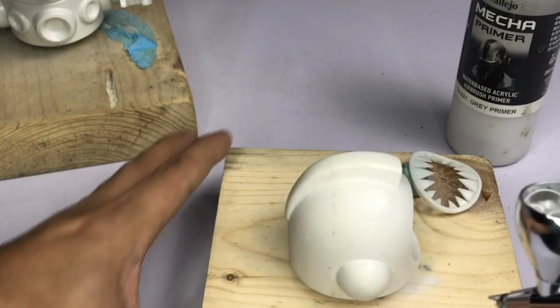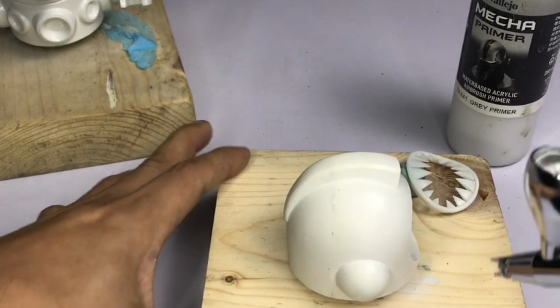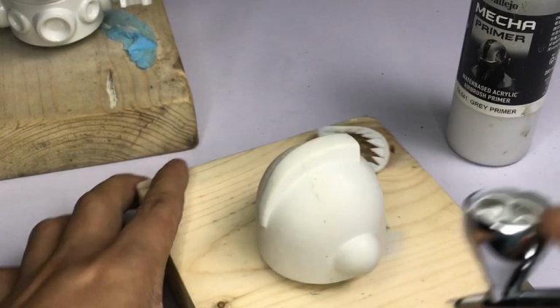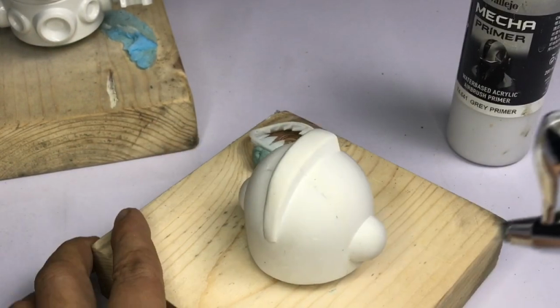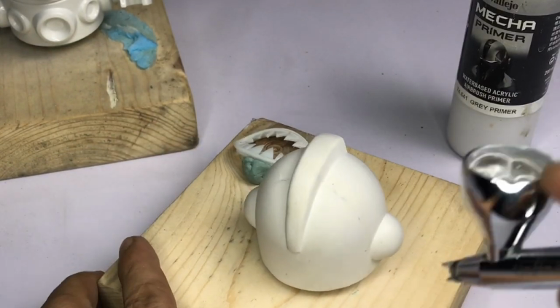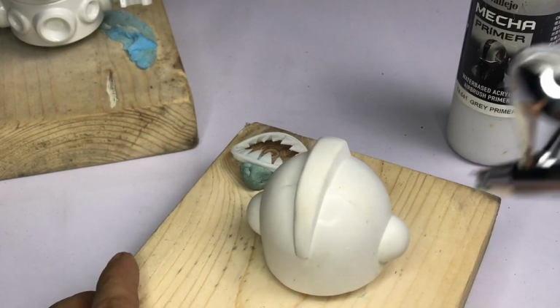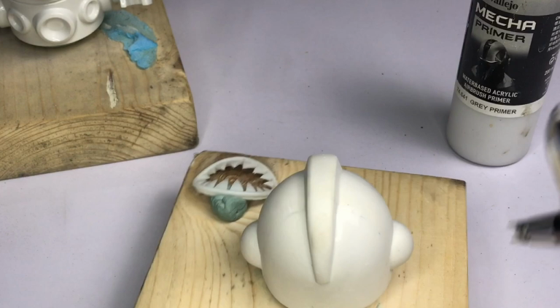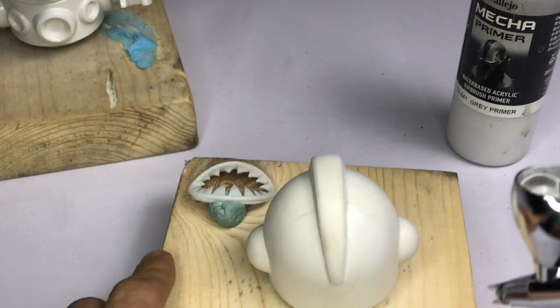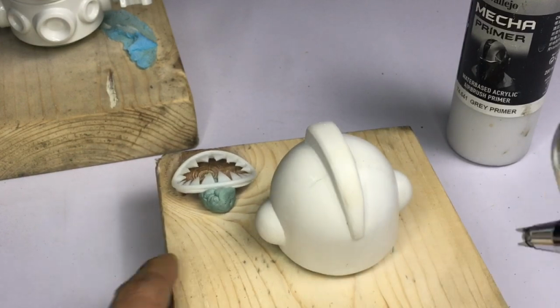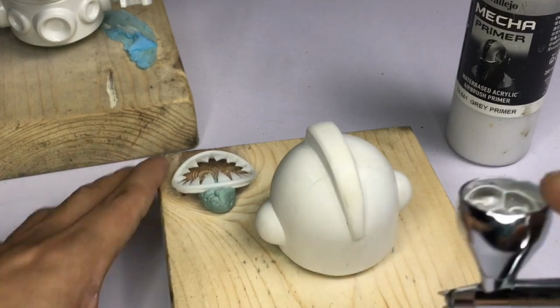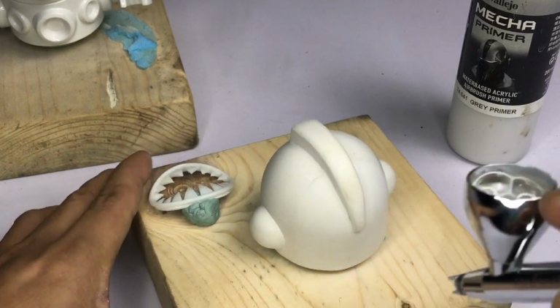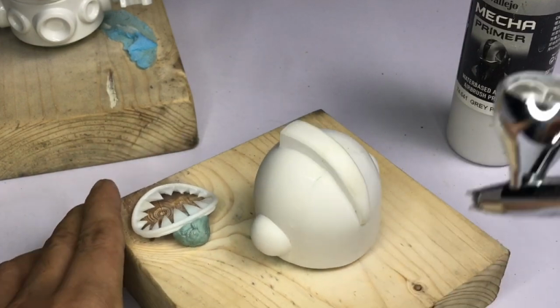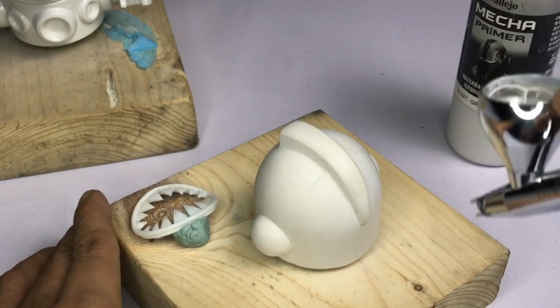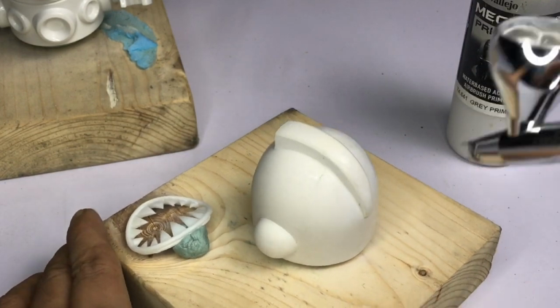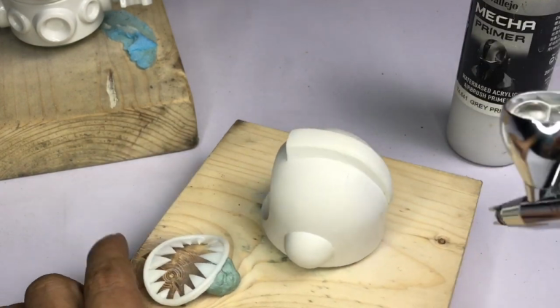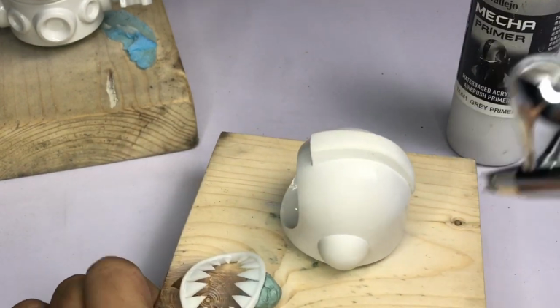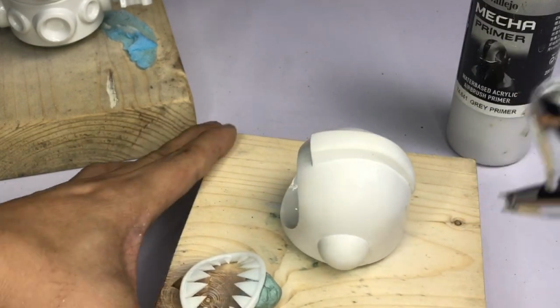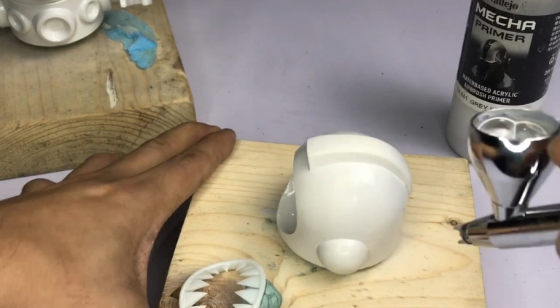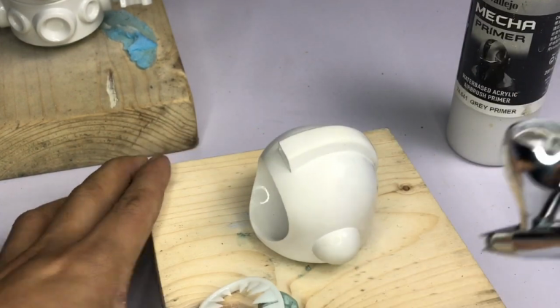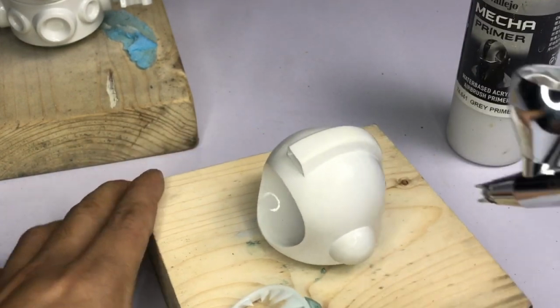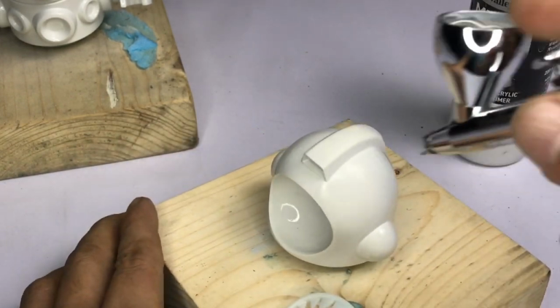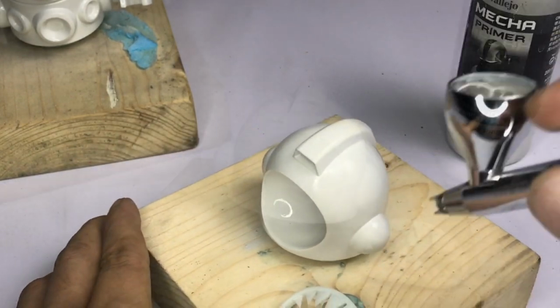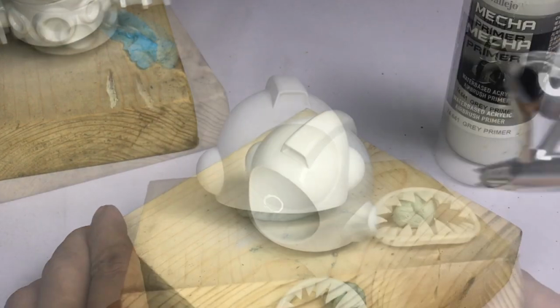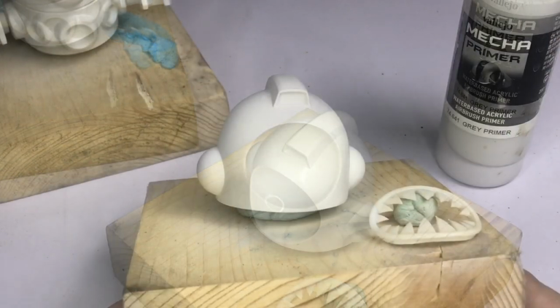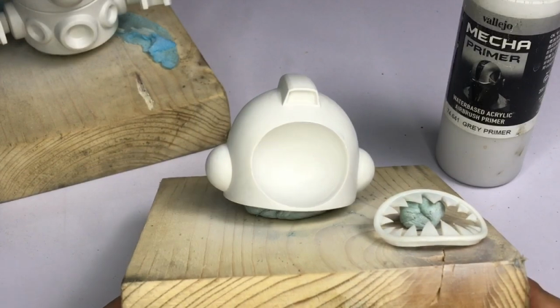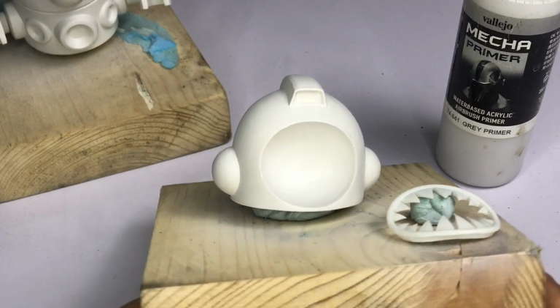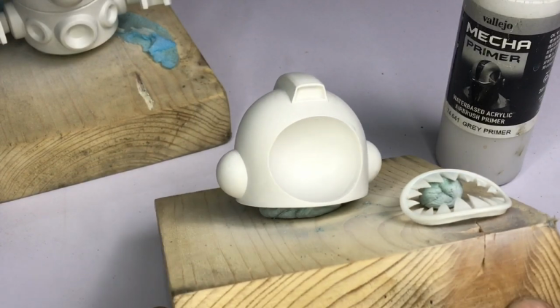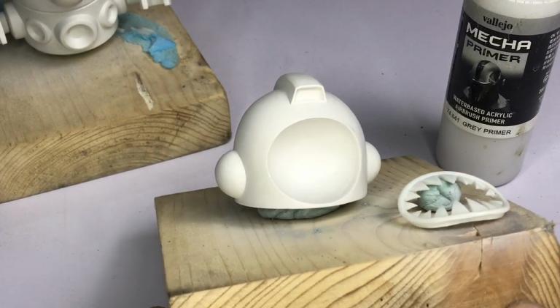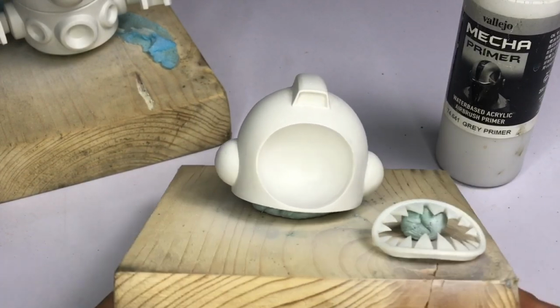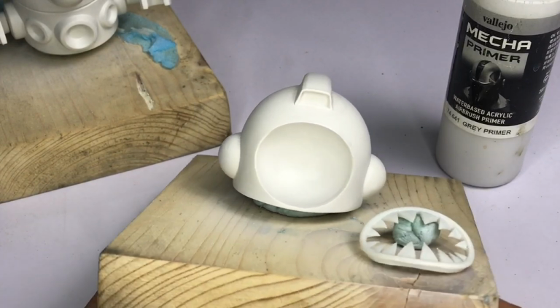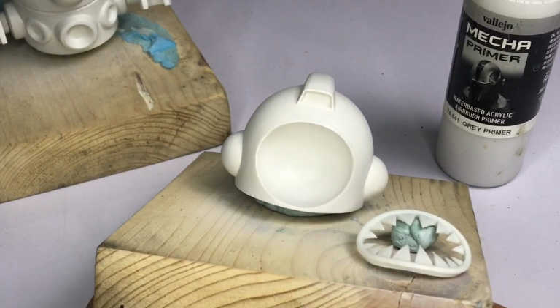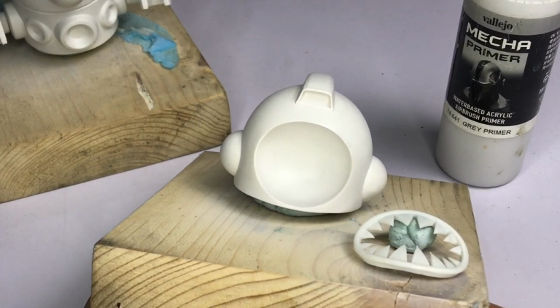I thin my primers one-to-one with my thinning sauce and apply it in a couple of coats. Make sure you let it dry in between coats.